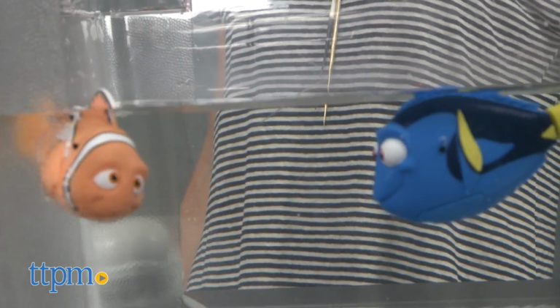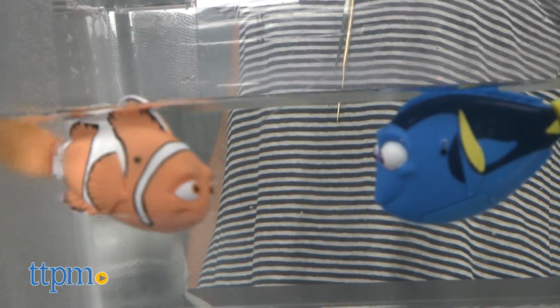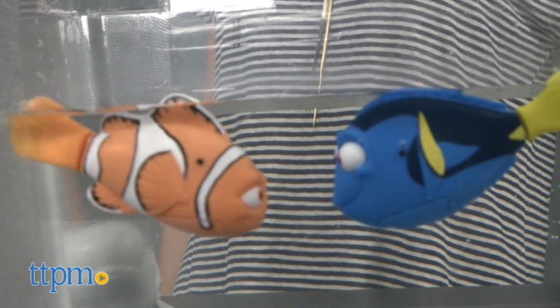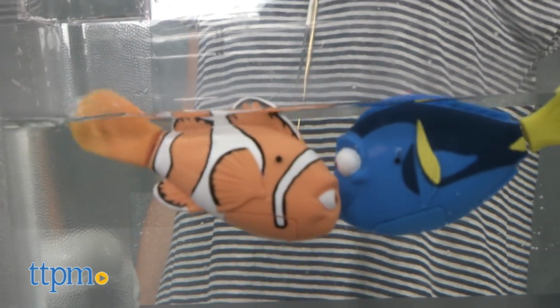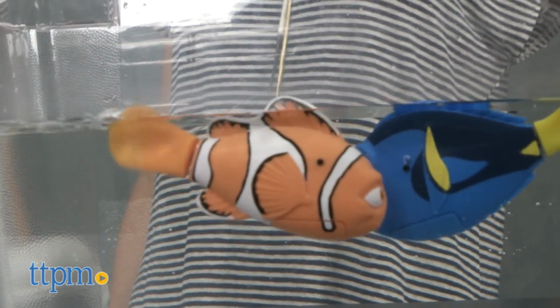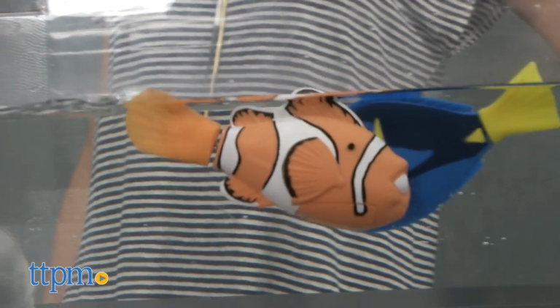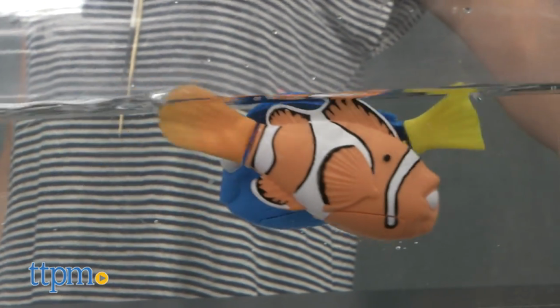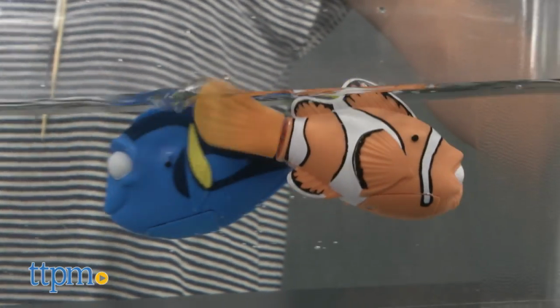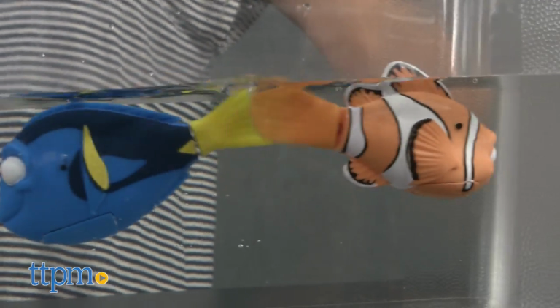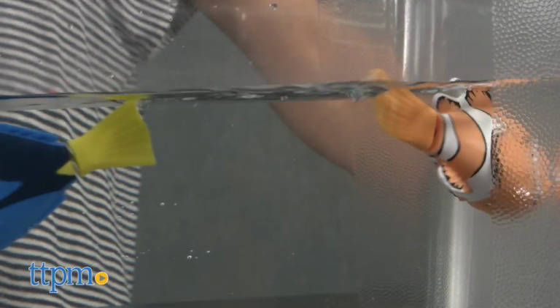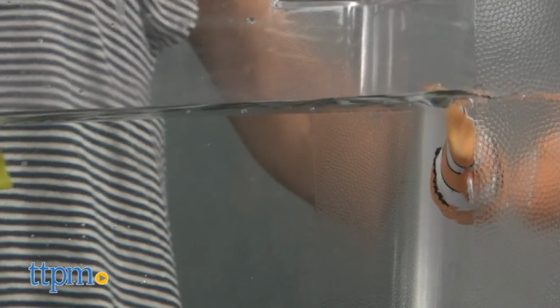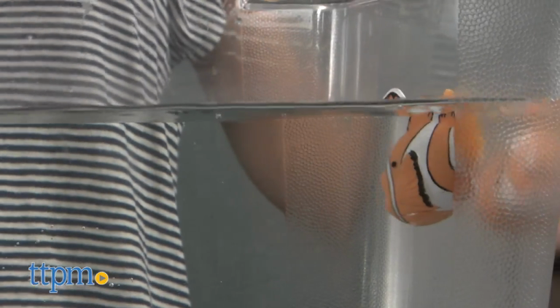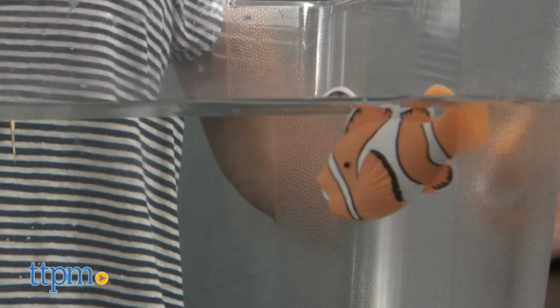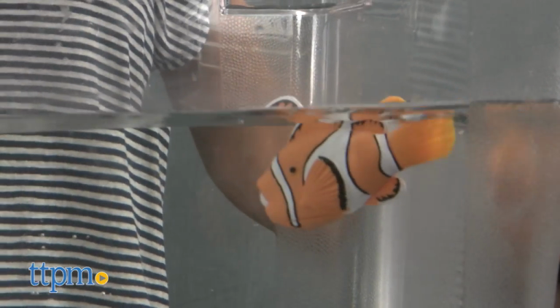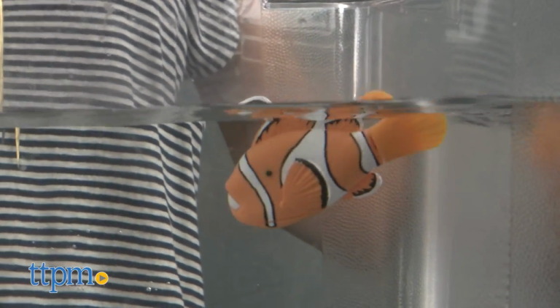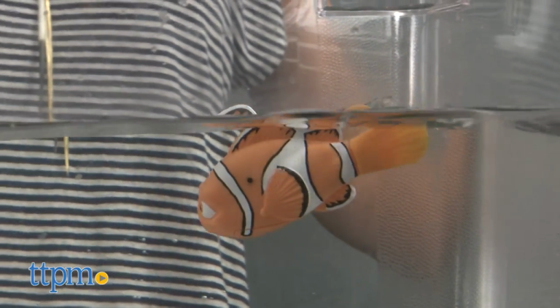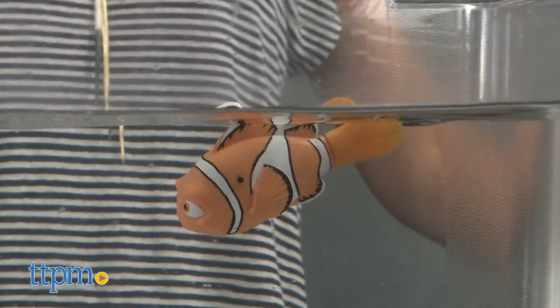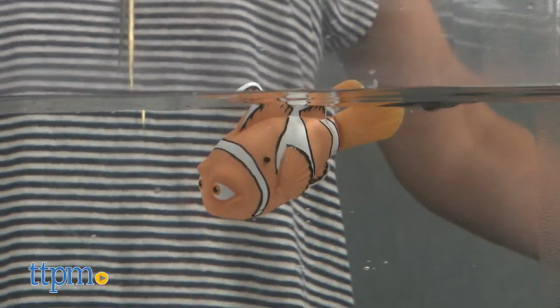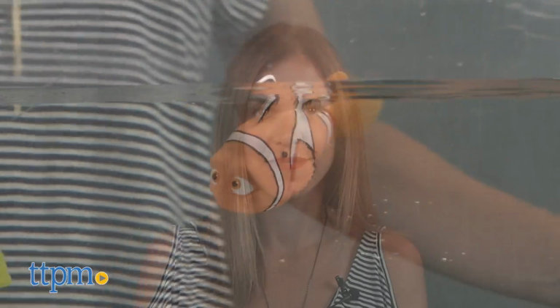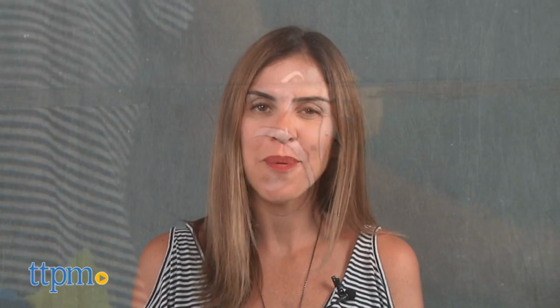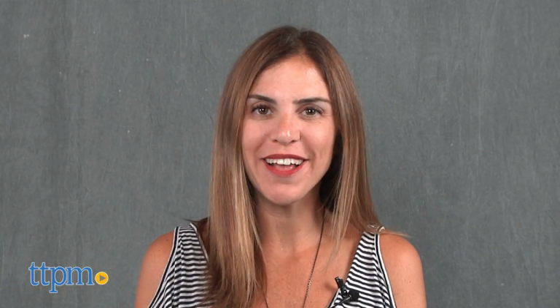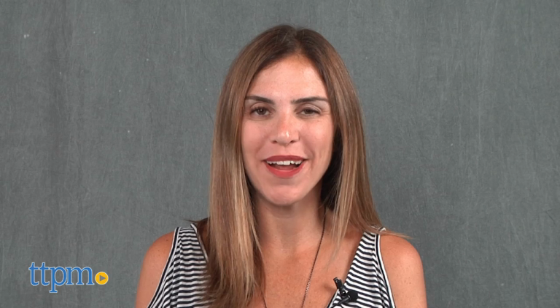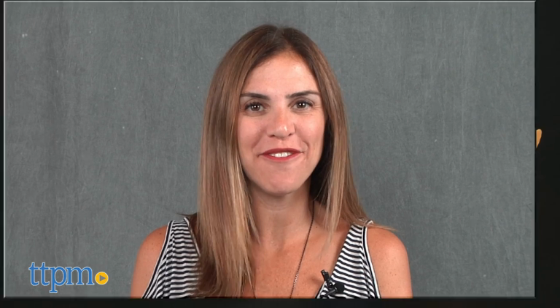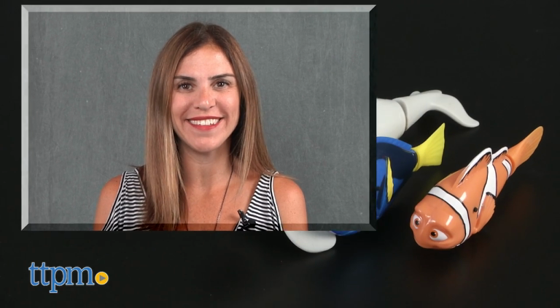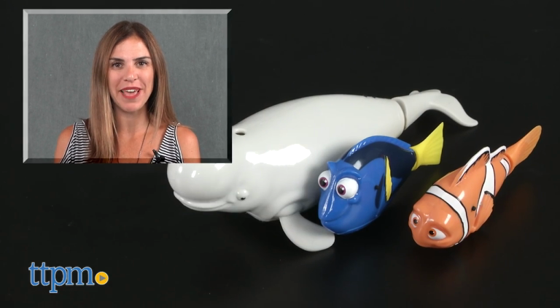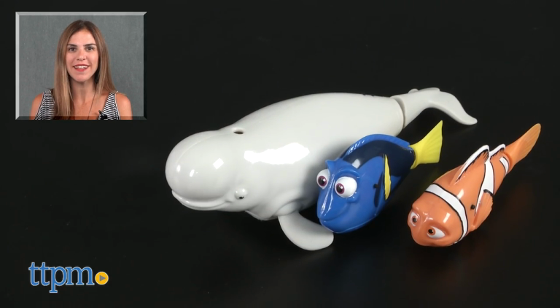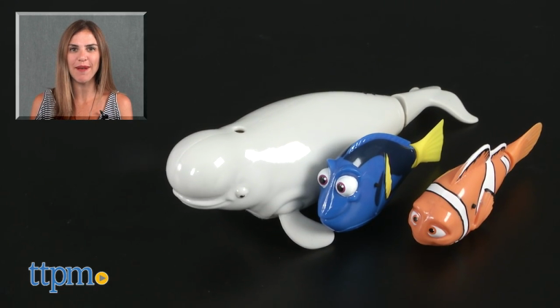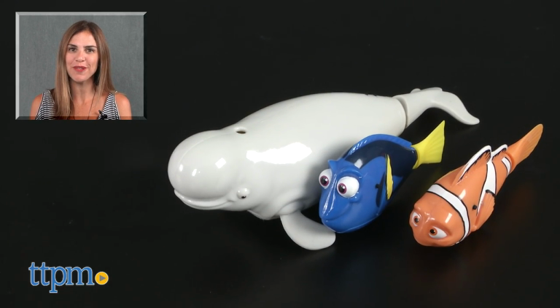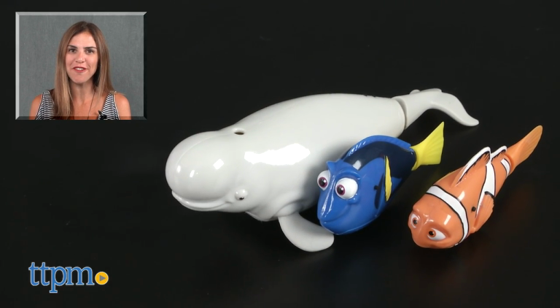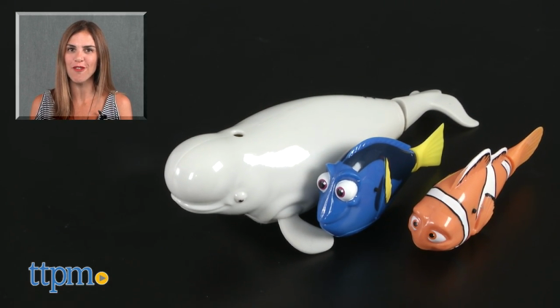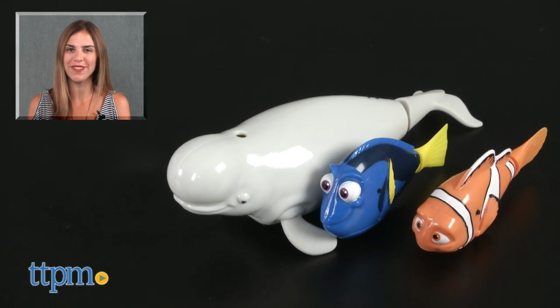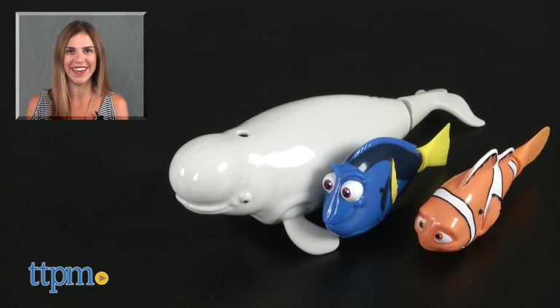Recommended for ages four and up, a Finding Dory Swimming Nemo is also available and sold separately. Each toy is fun on its own or as part of a collection. For where to buy and current prices, find us at TTPM and subscribe to our YouTube channel for more reviews every day.